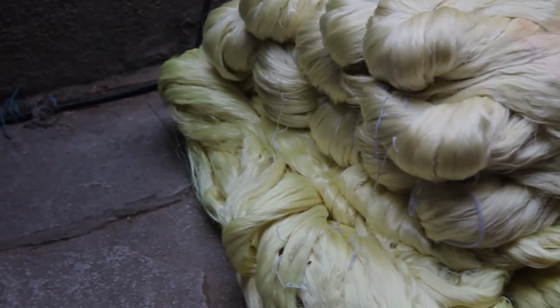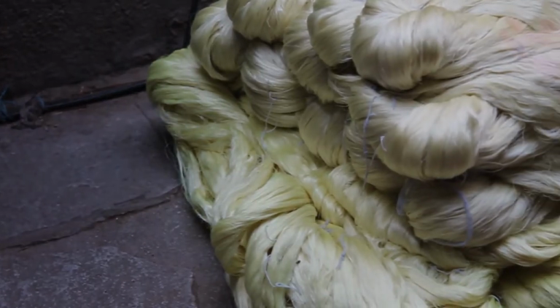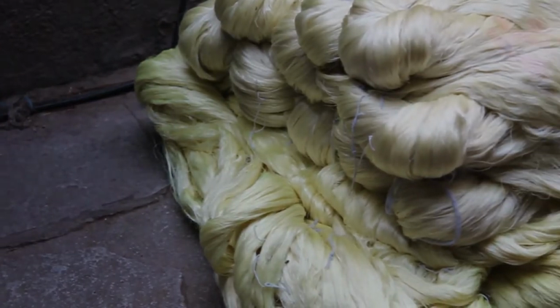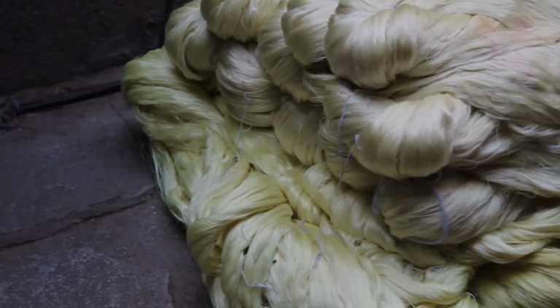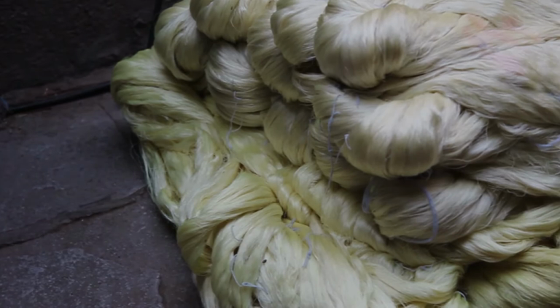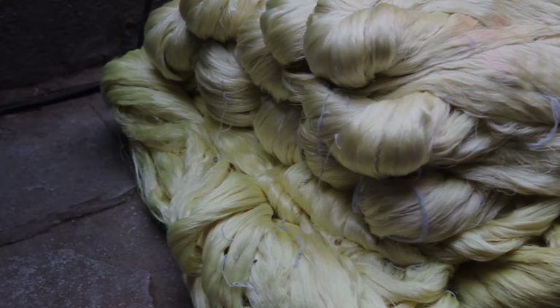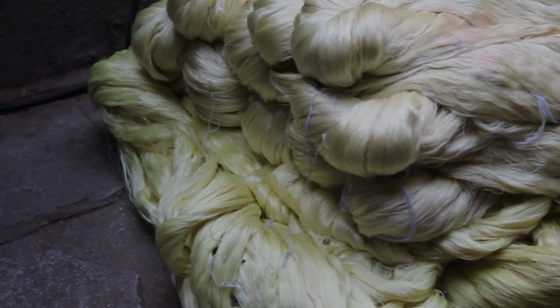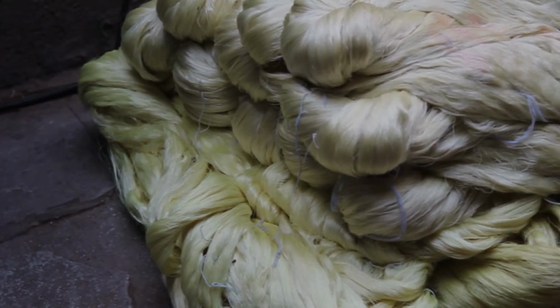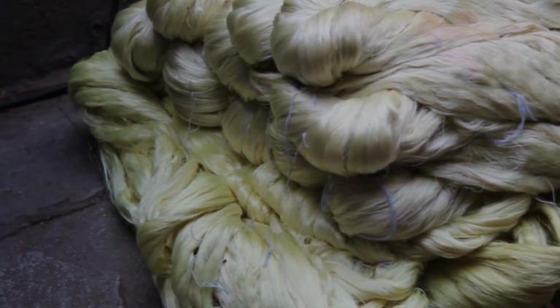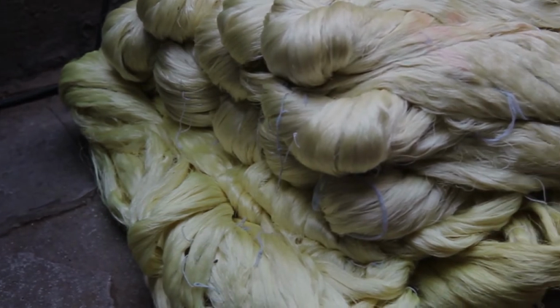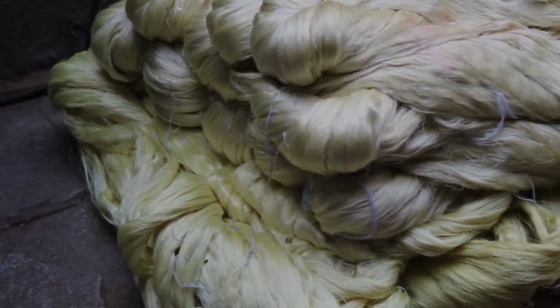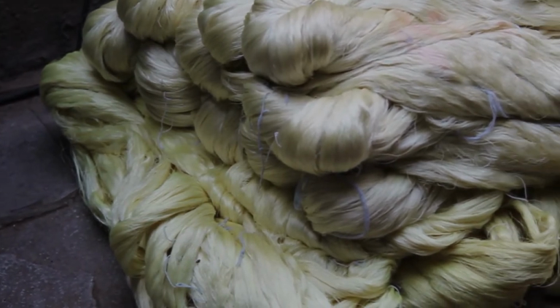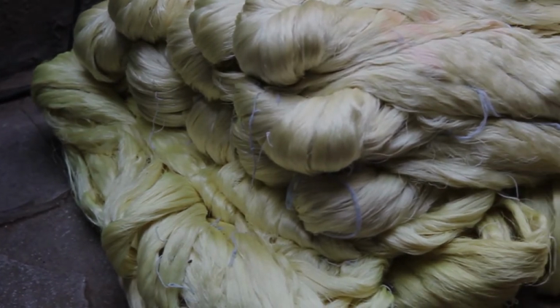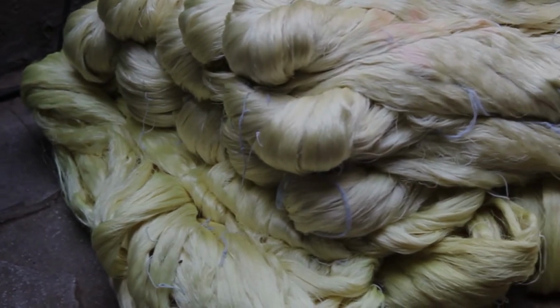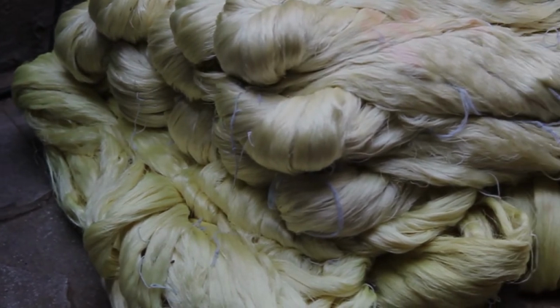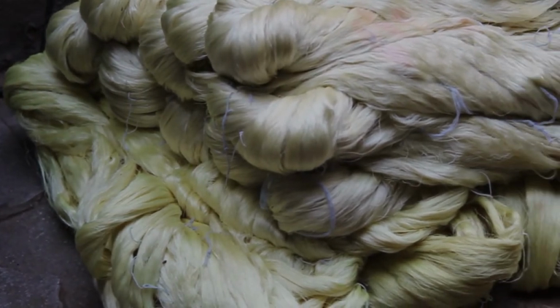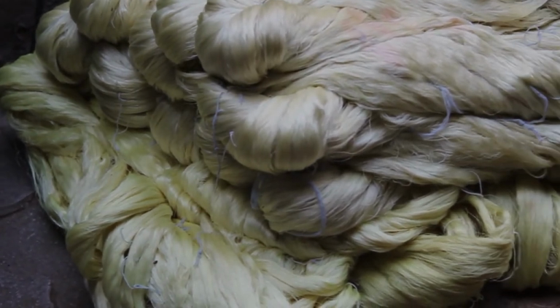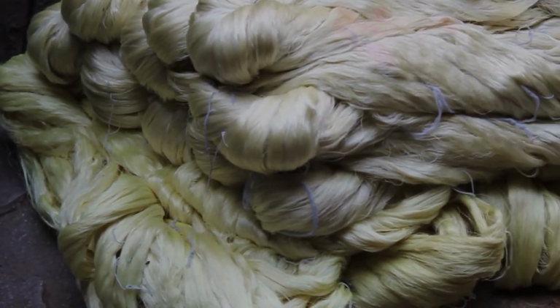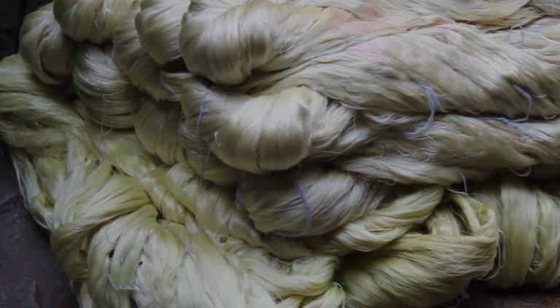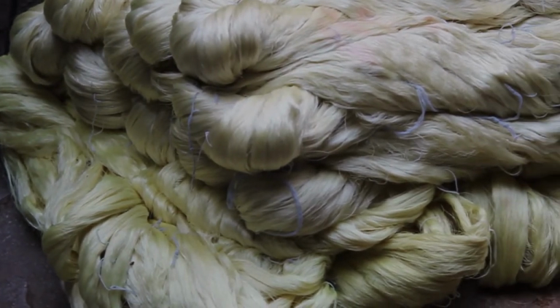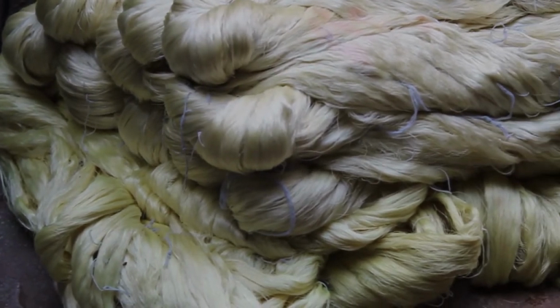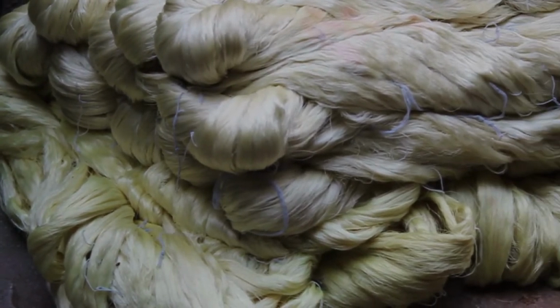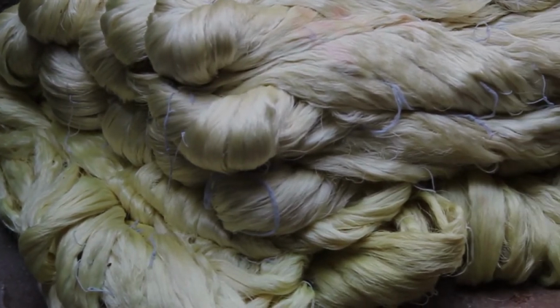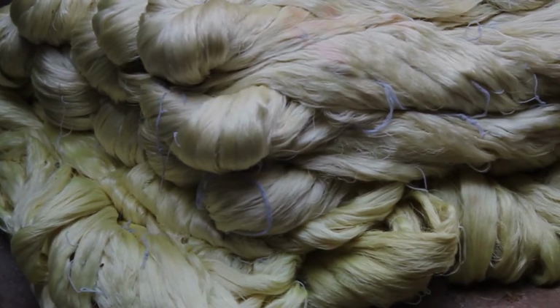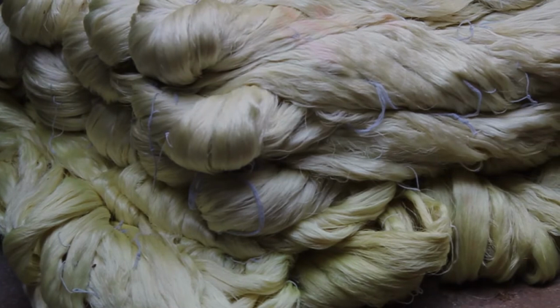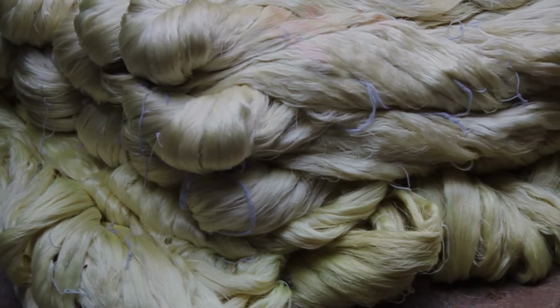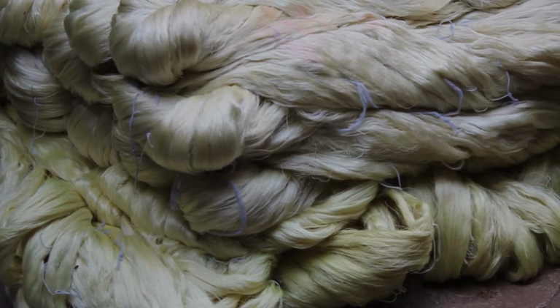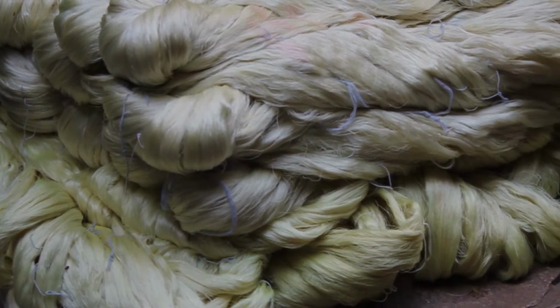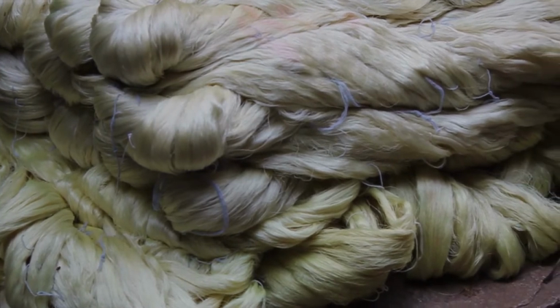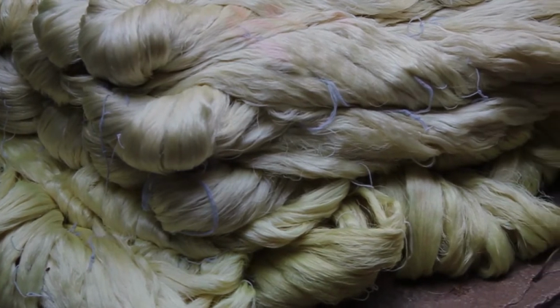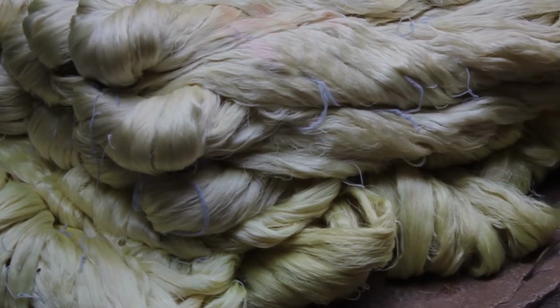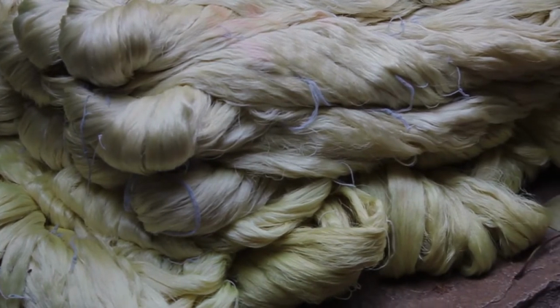First, the raw or kora silk is sourced from Bangalore, and after the processing of silk, the dyeing and spinning process takes place.